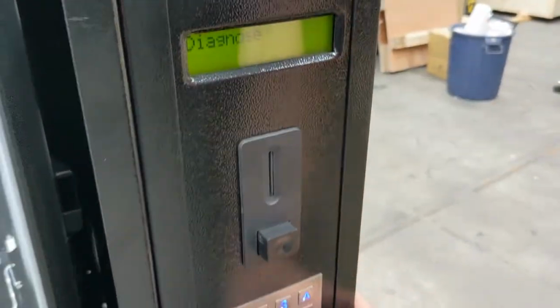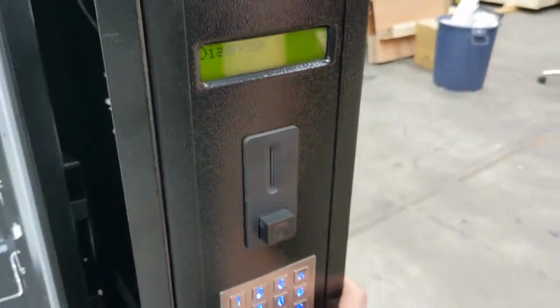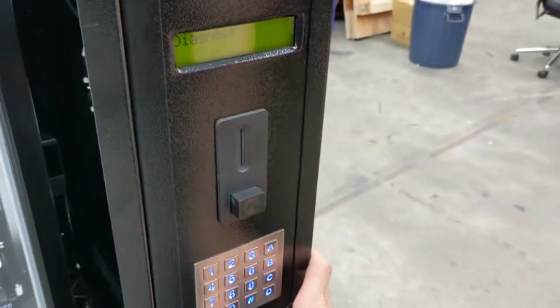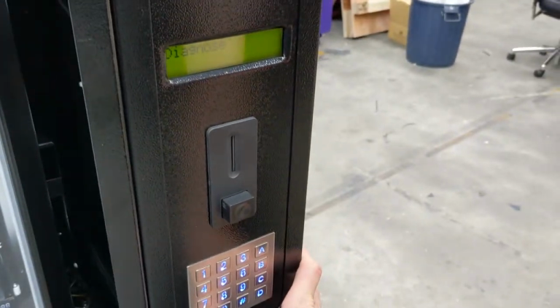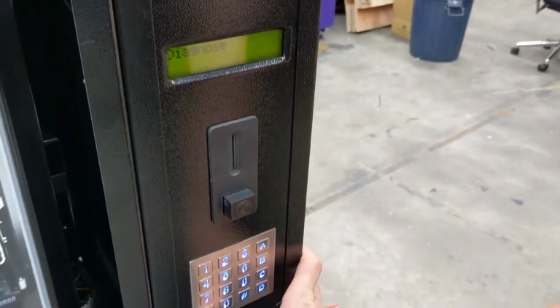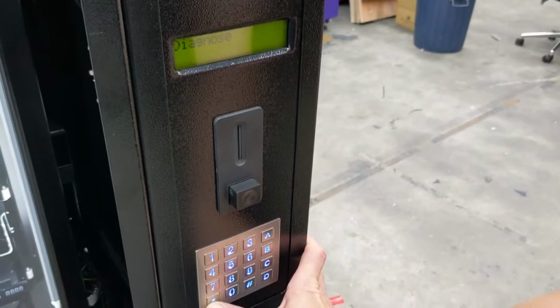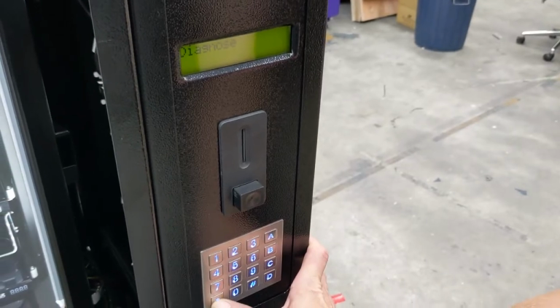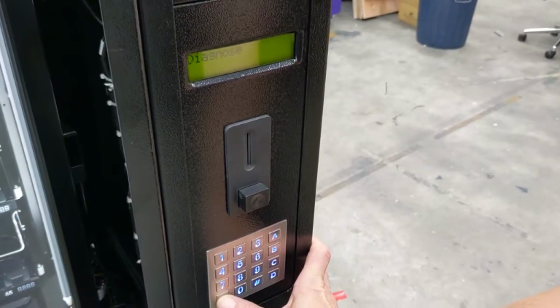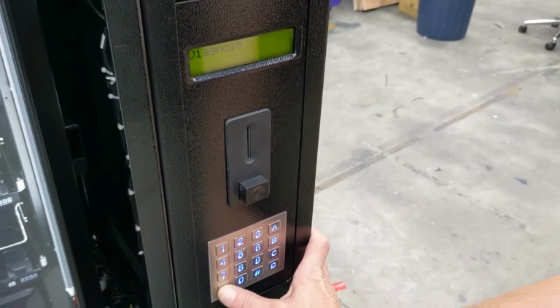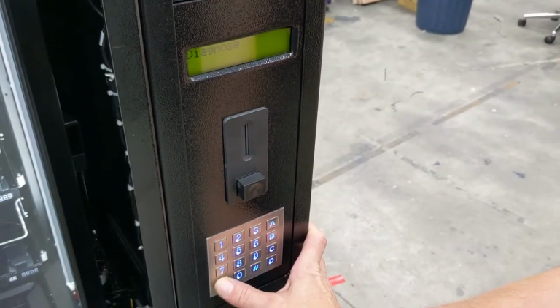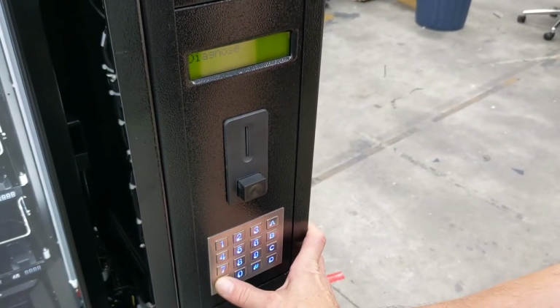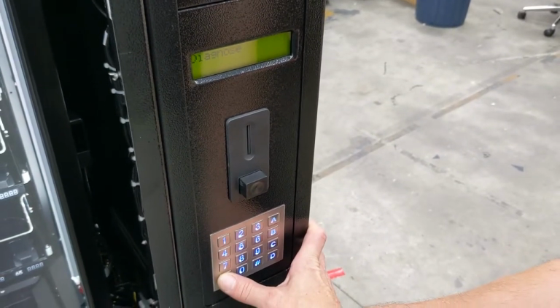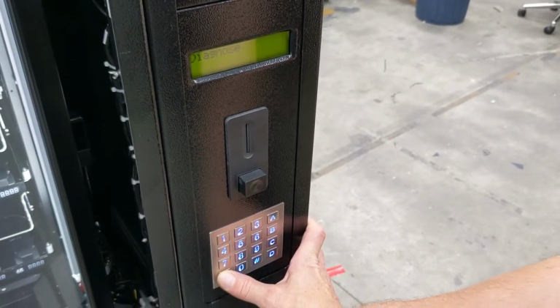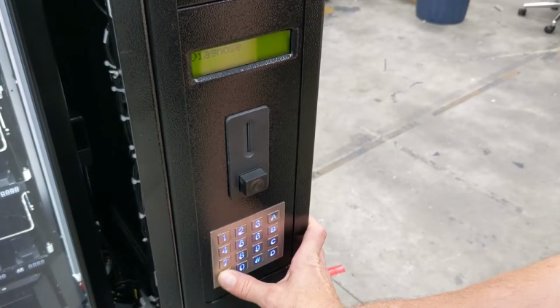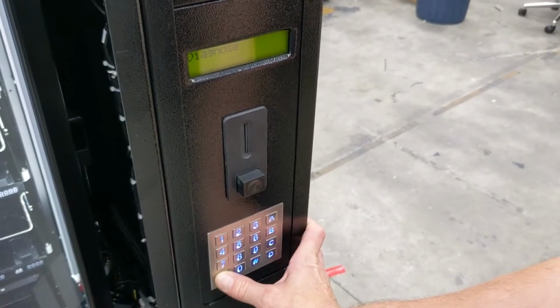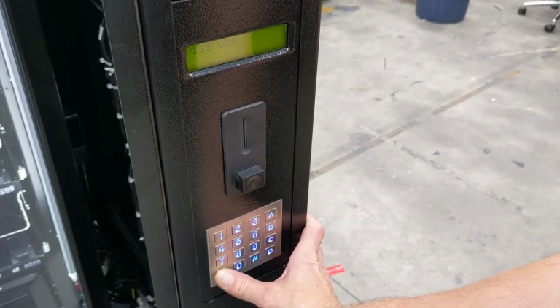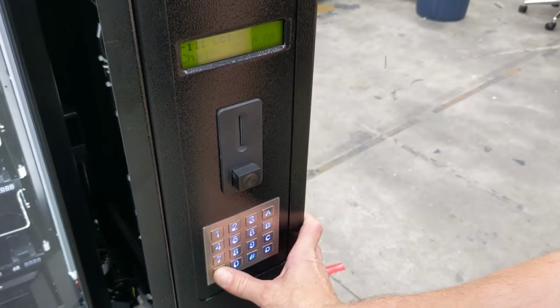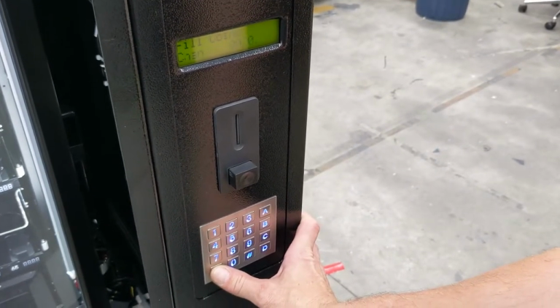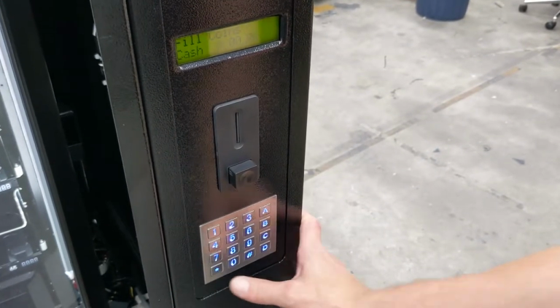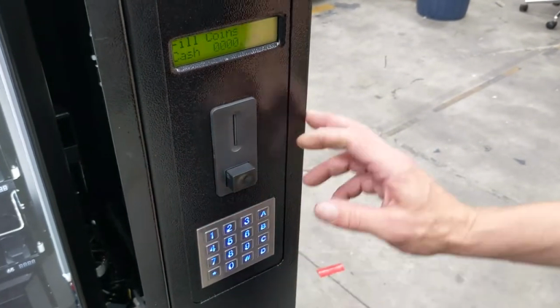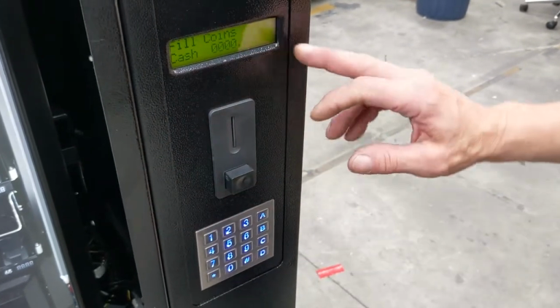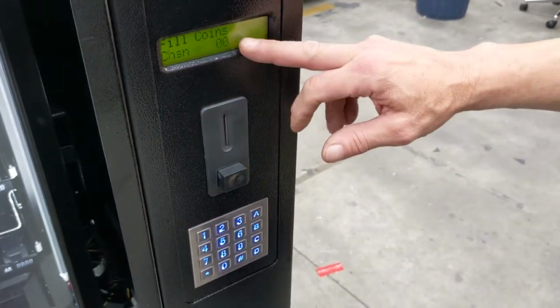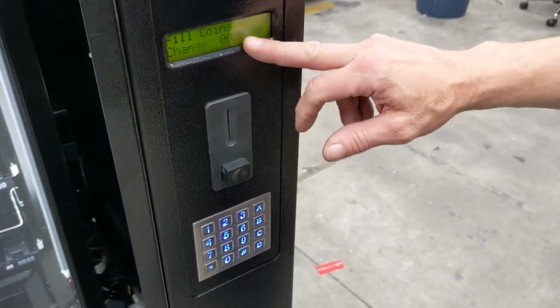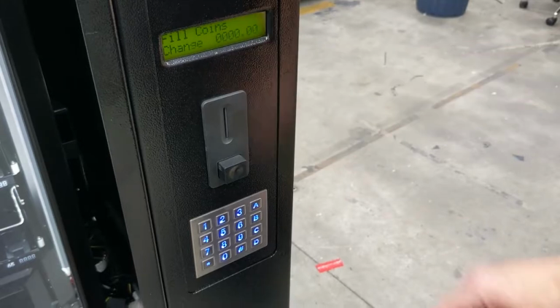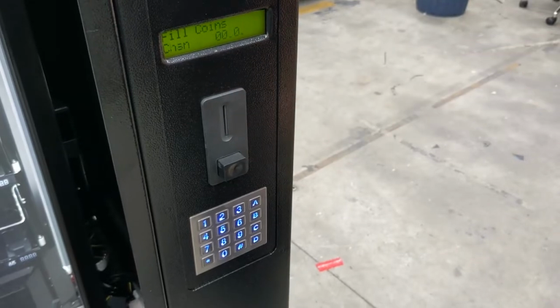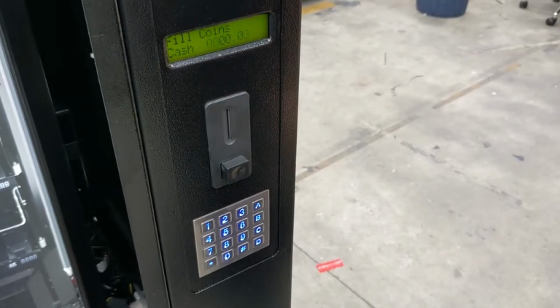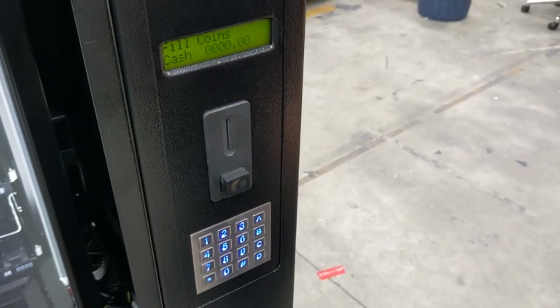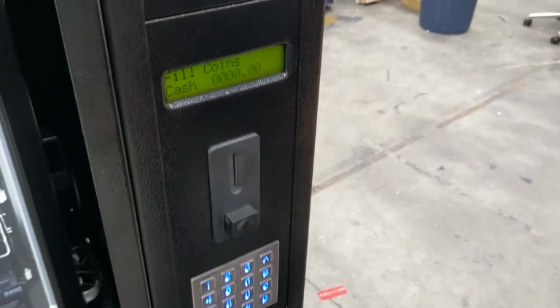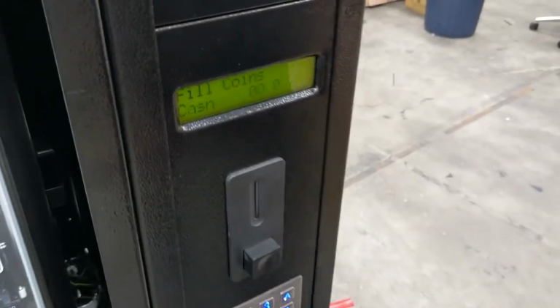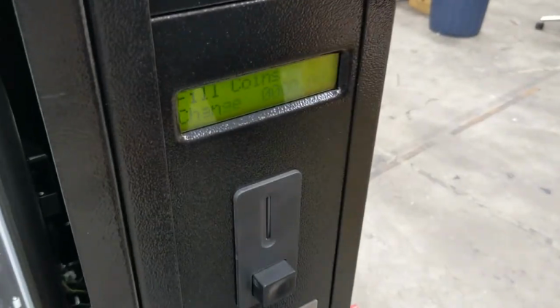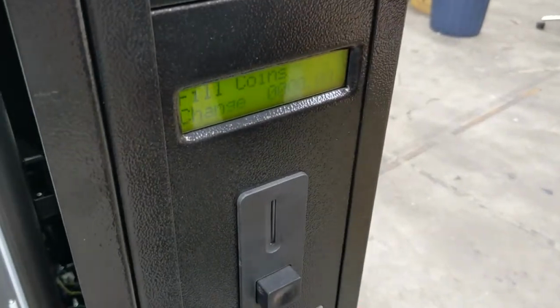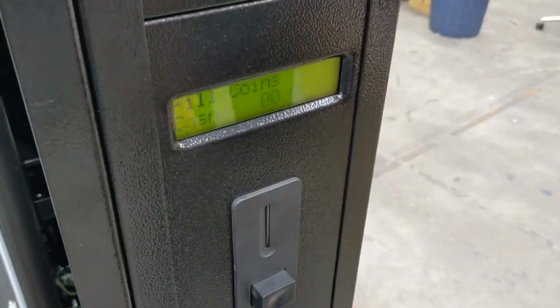We want to press the star key to move through the menu to fill coins. Now that we're in fill coin mode,